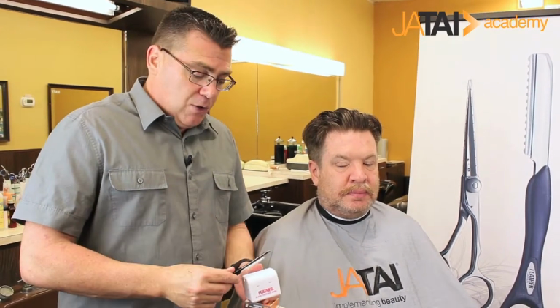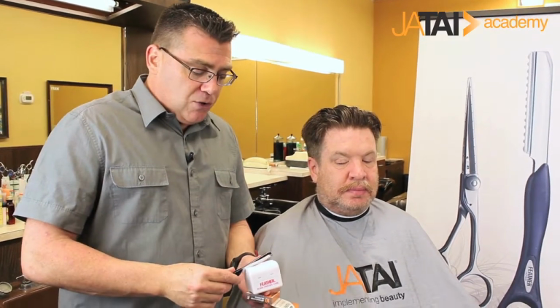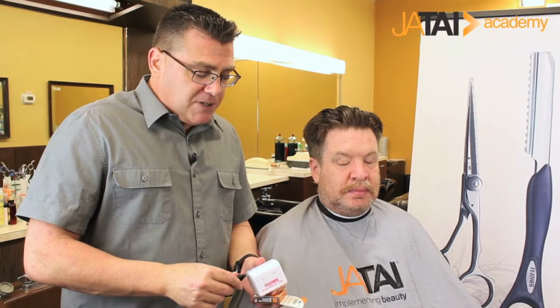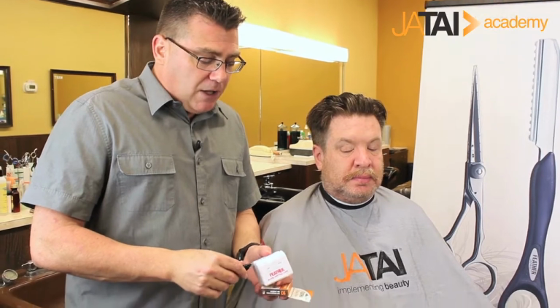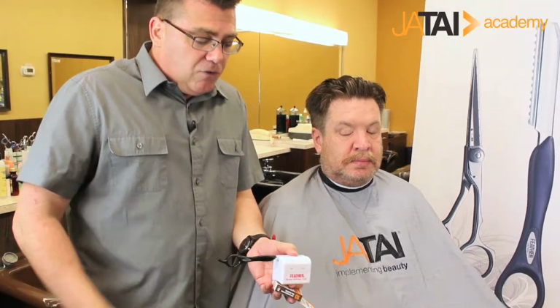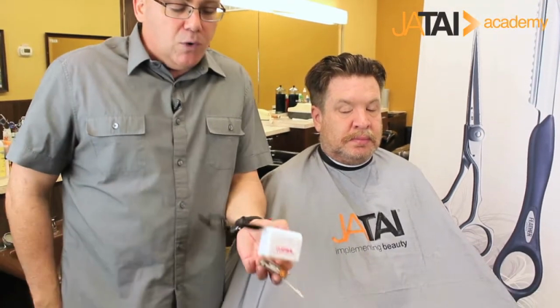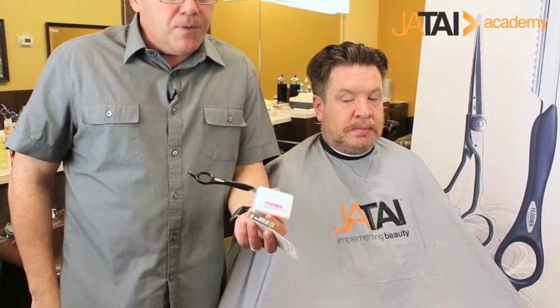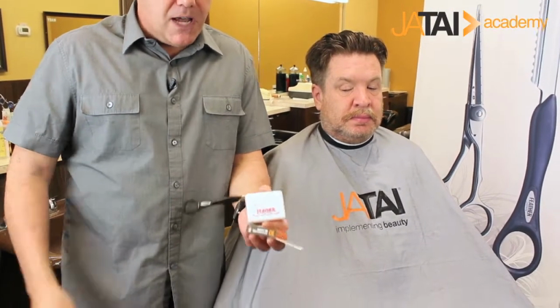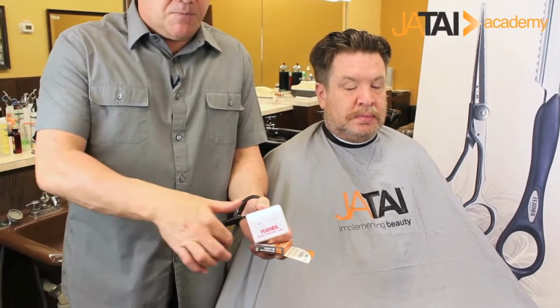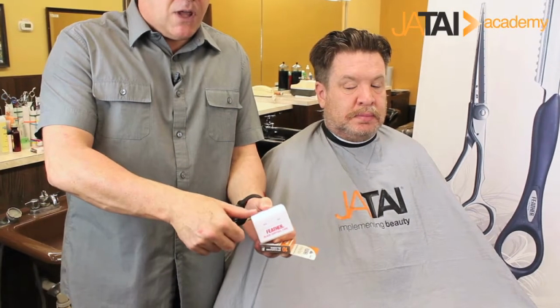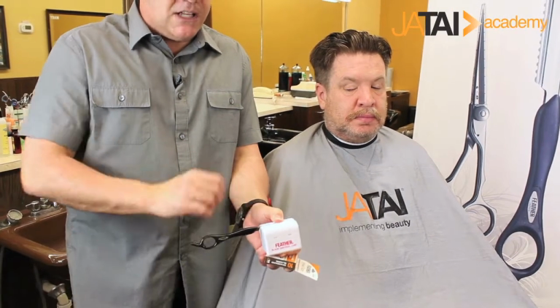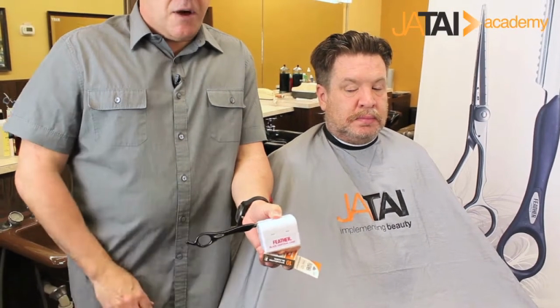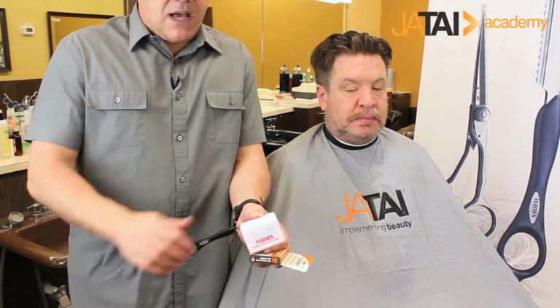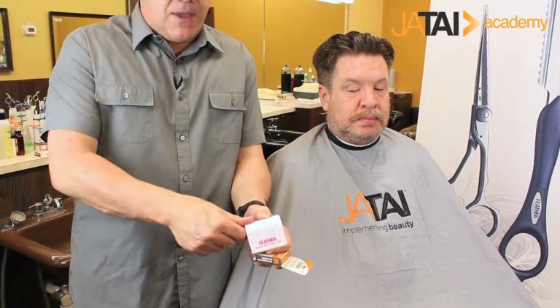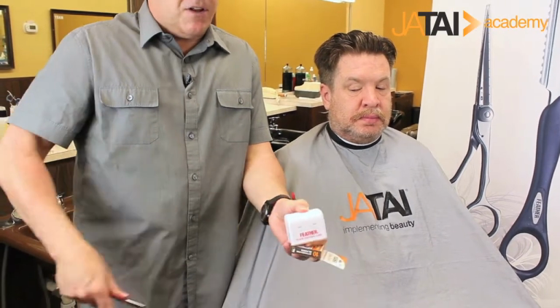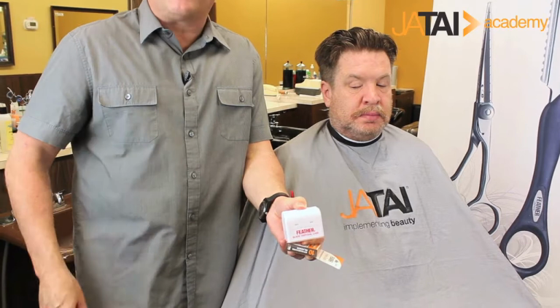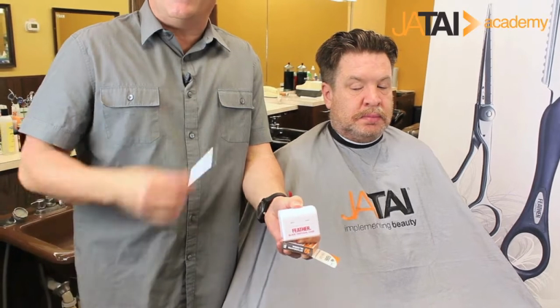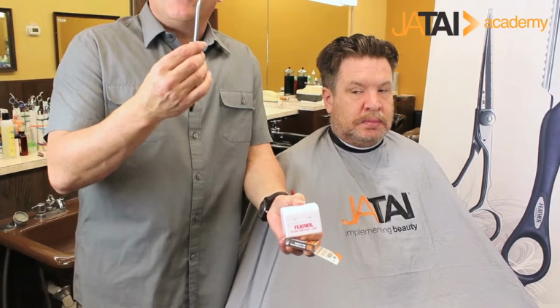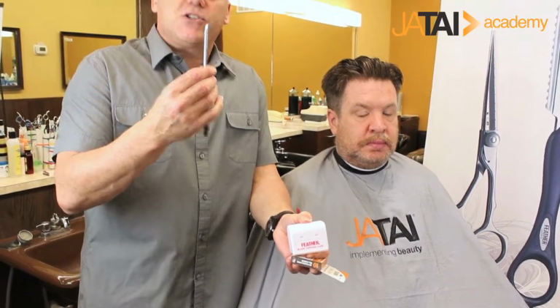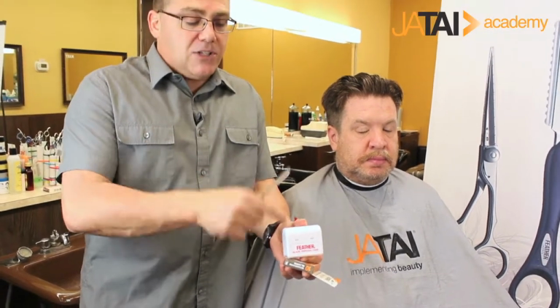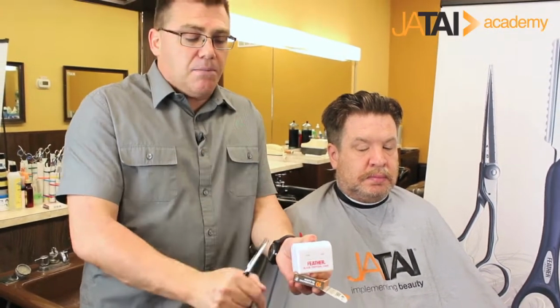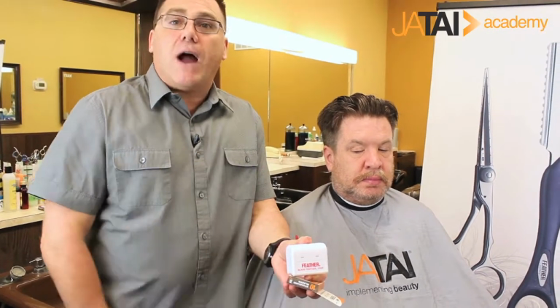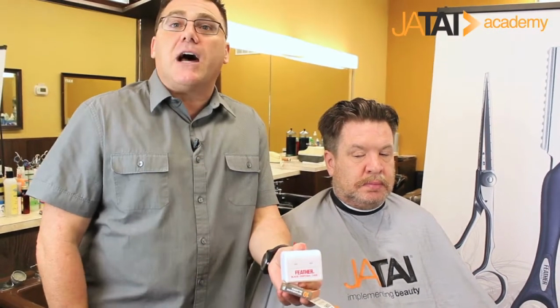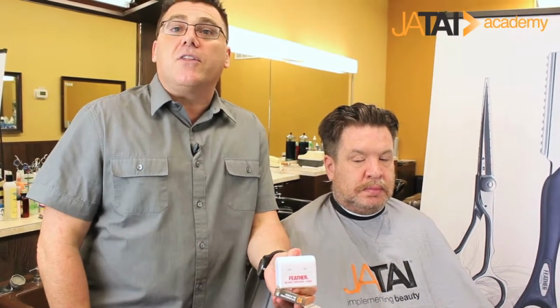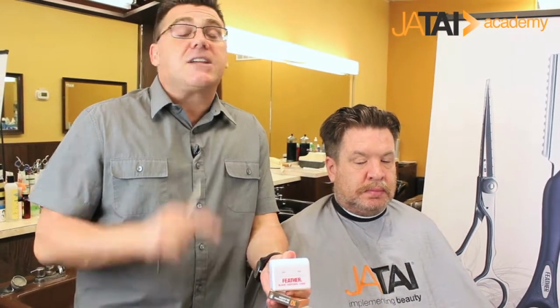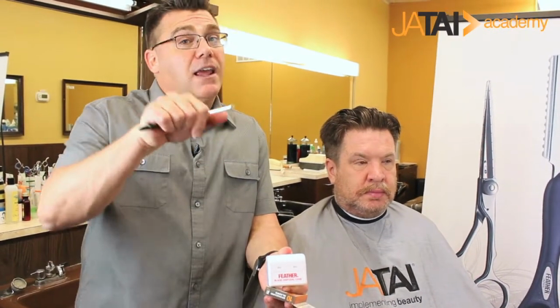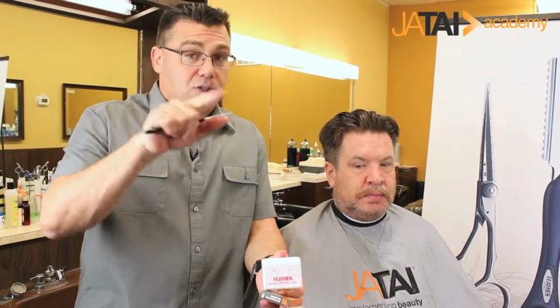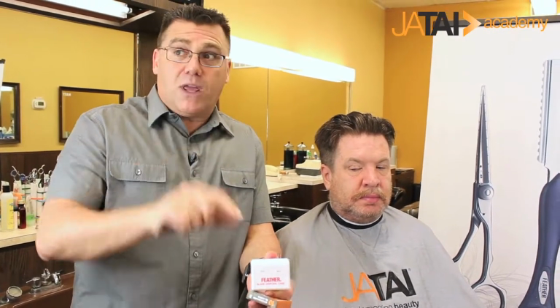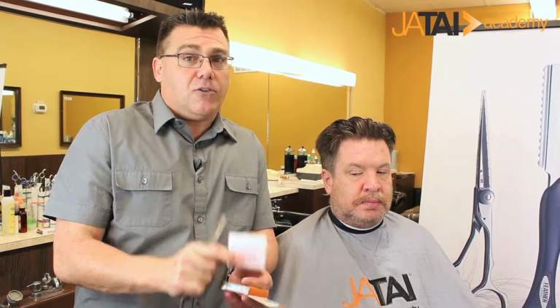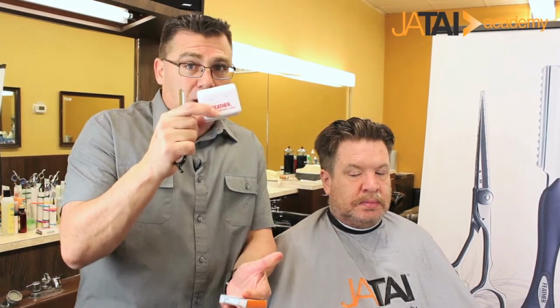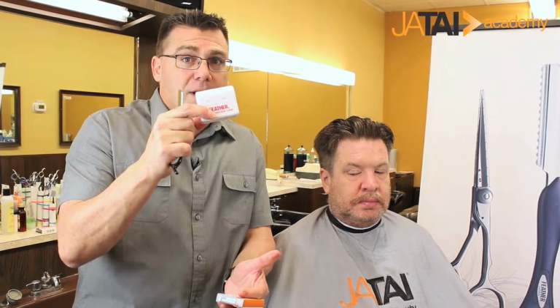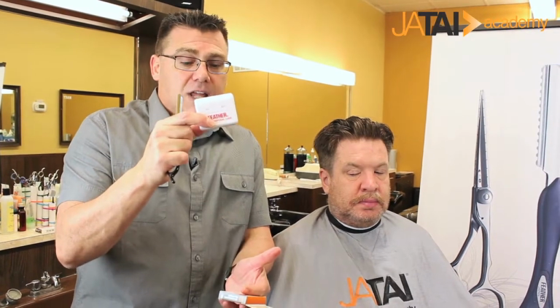The razor drops down into the protective disposal case — thumb on top and simply slide. The razor slides away, the blade drops down into the case. I can't touch them, you can't touch them, nobody else can.